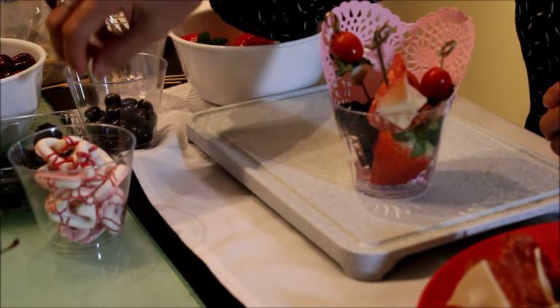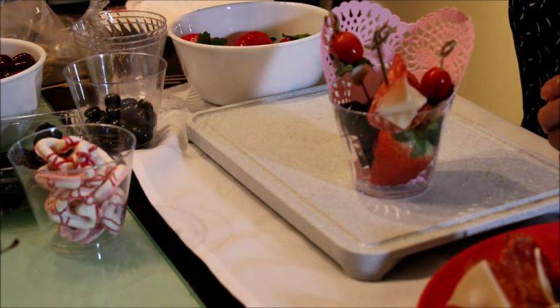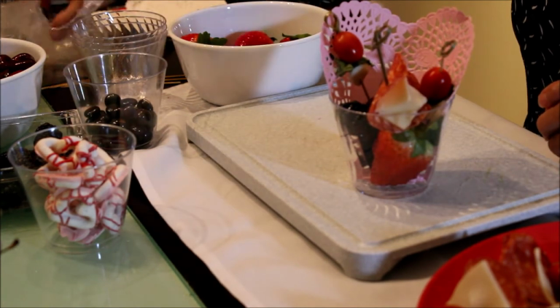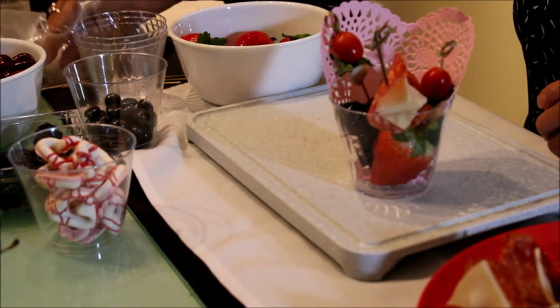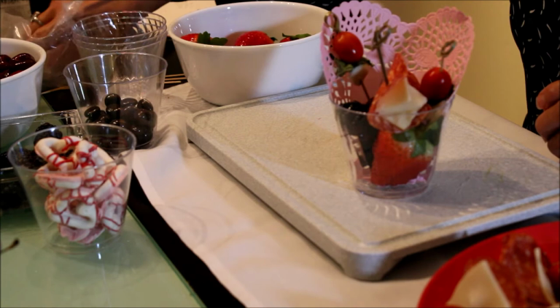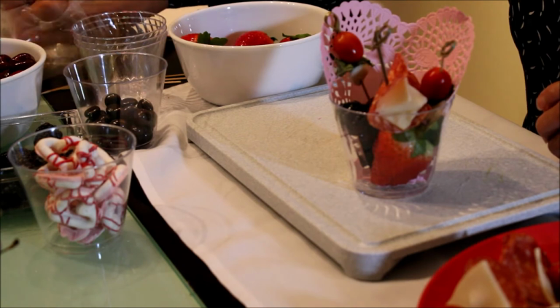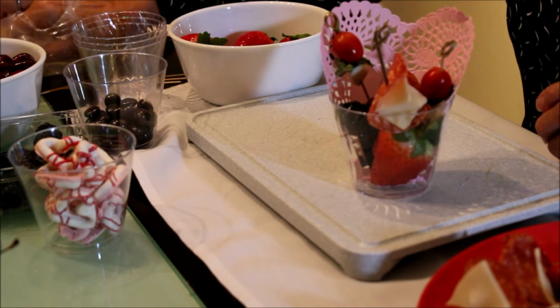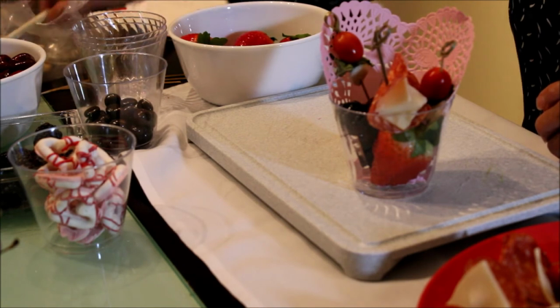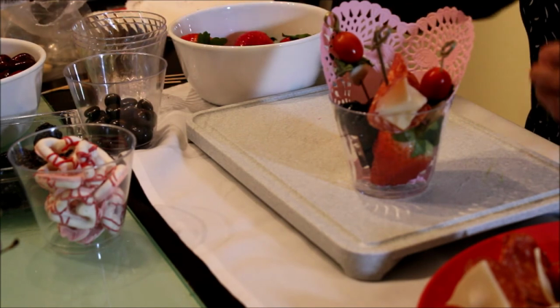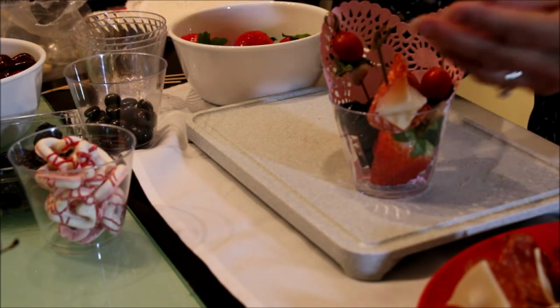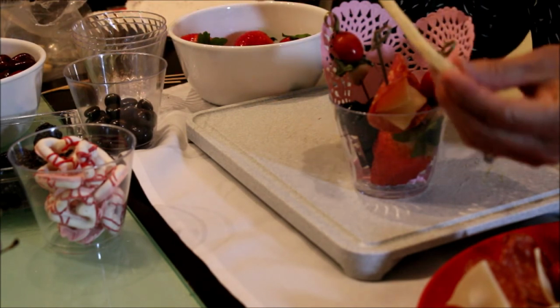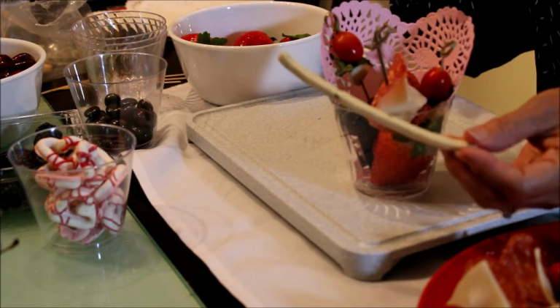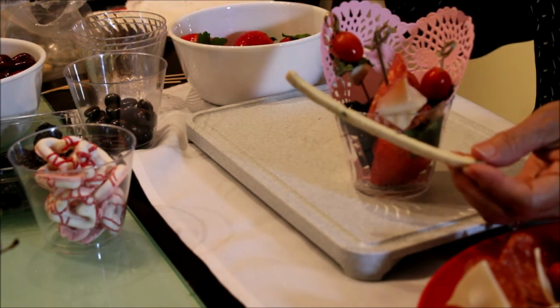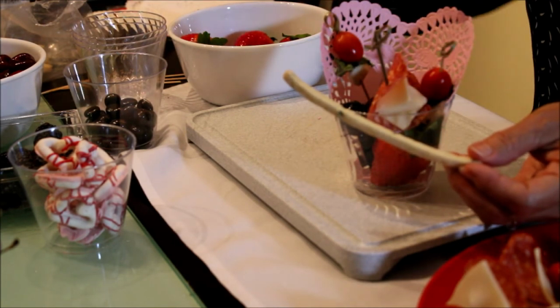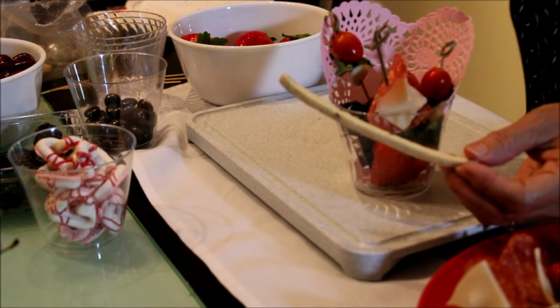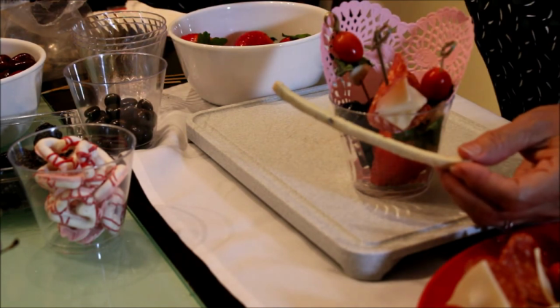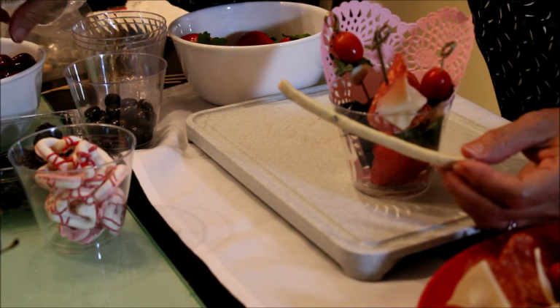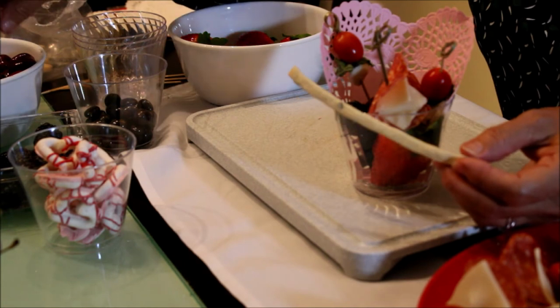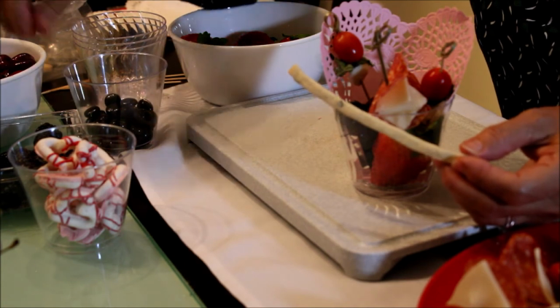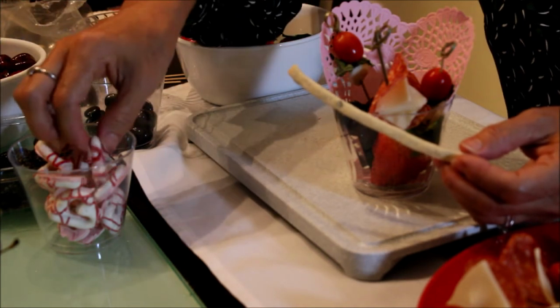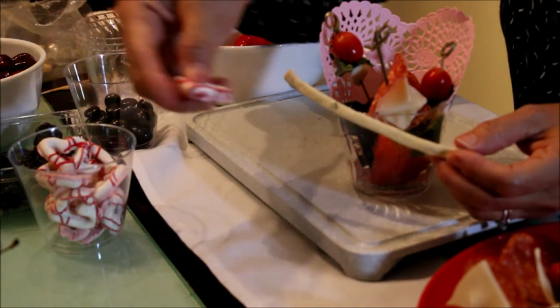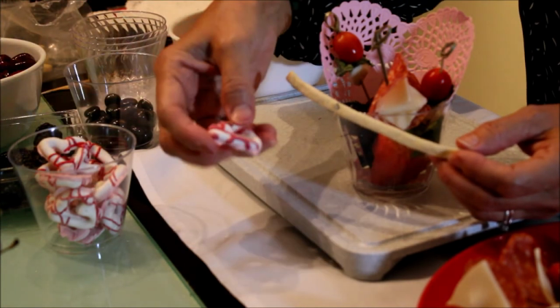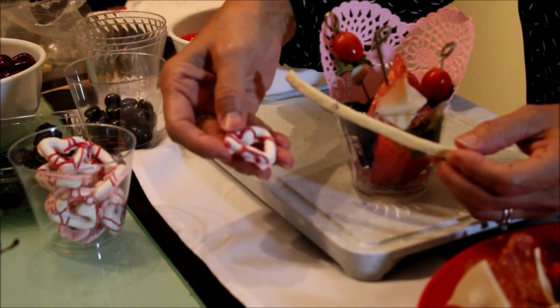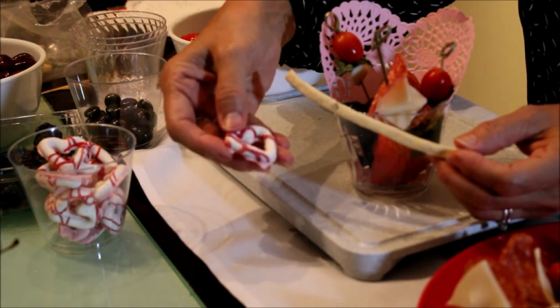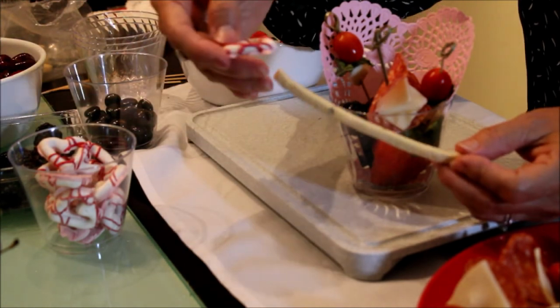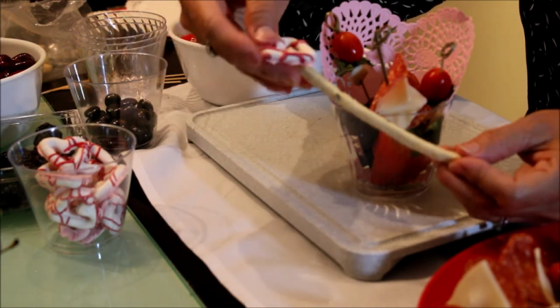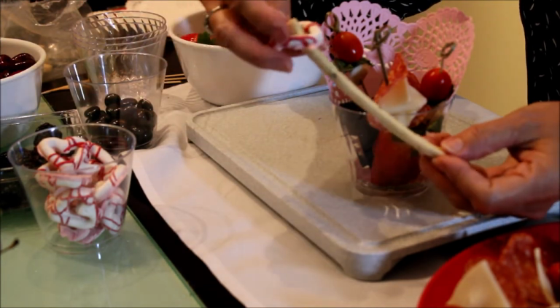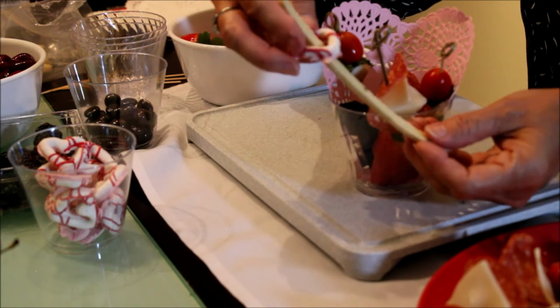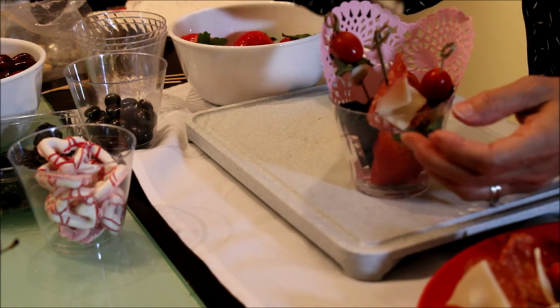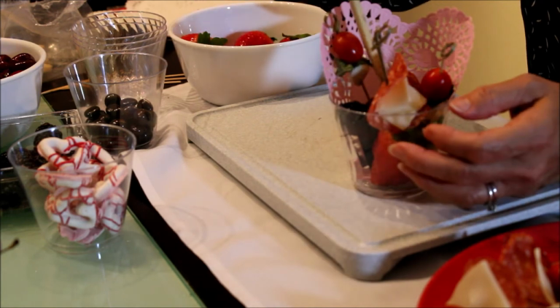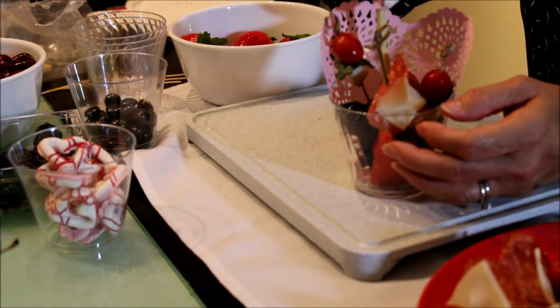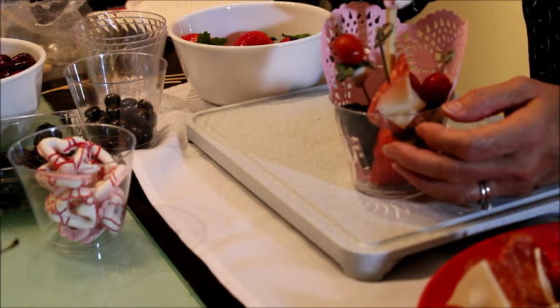Another important ingredient to add to your charcuterie board or charcuterie cup is something crunchy, so I'm adding the rosemary breadstick with one of the sweet heart pretzels, which is also going to be used as a decoration.